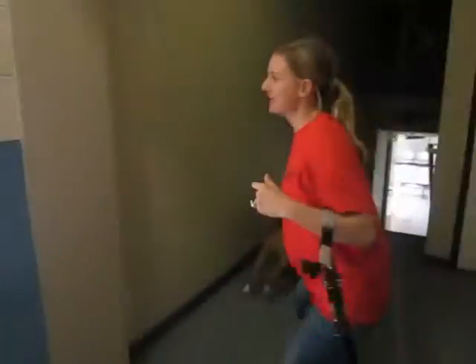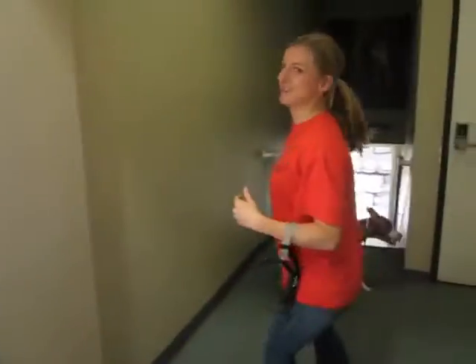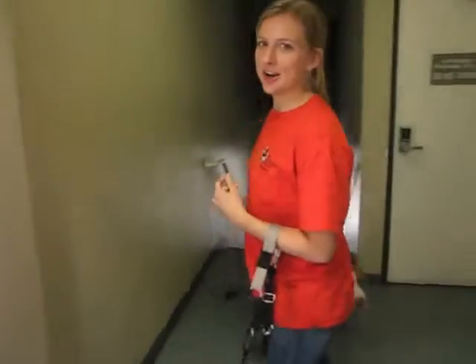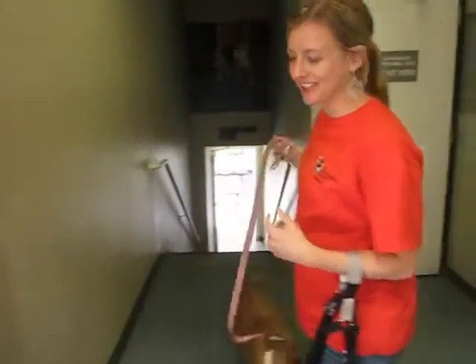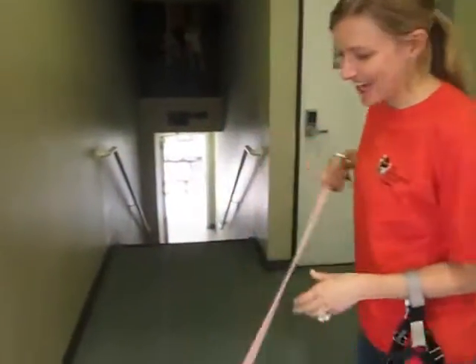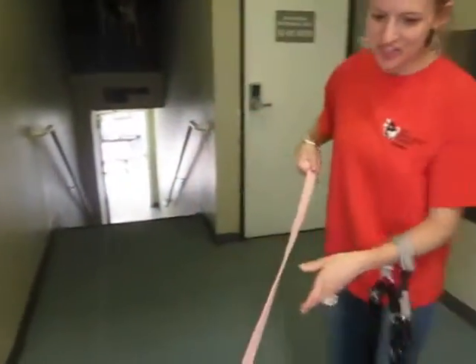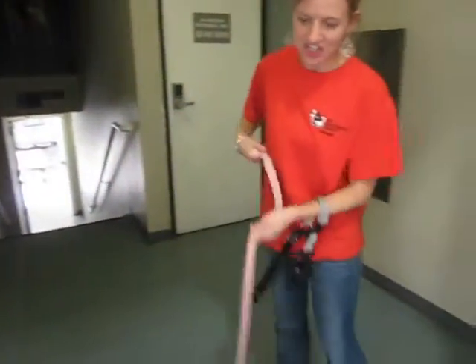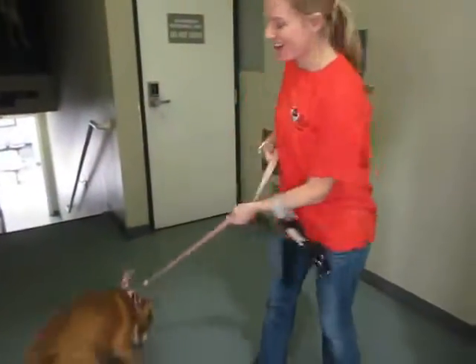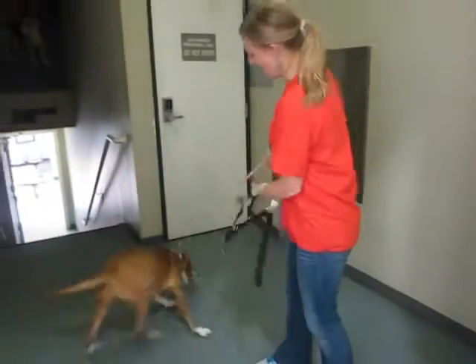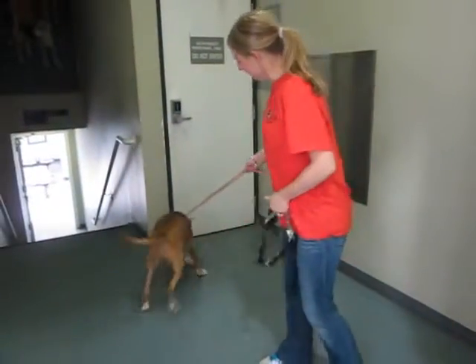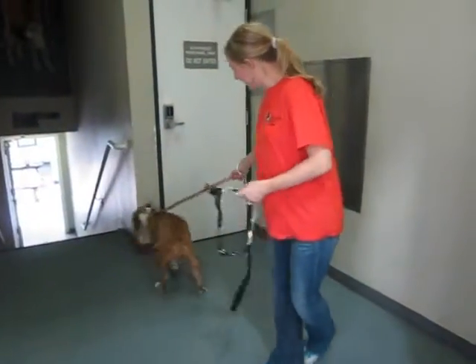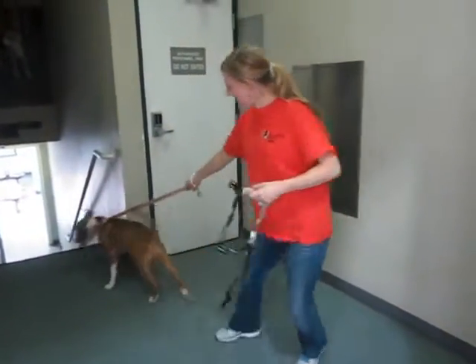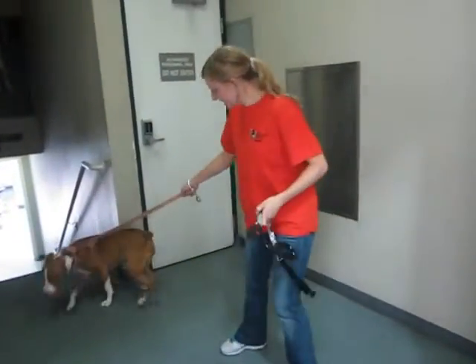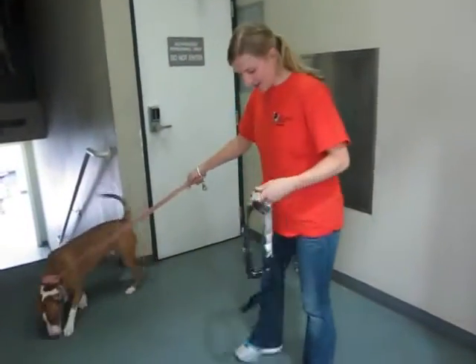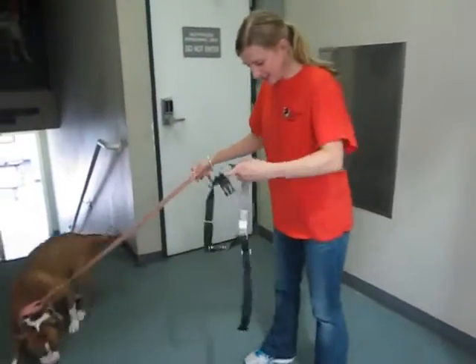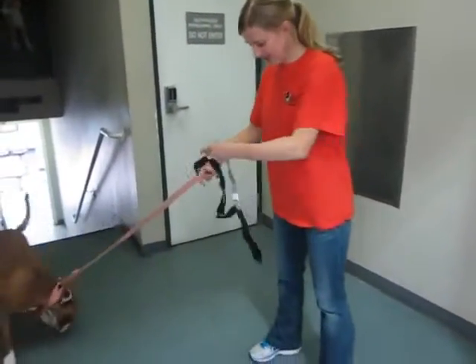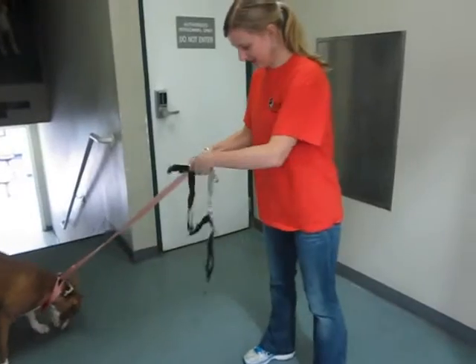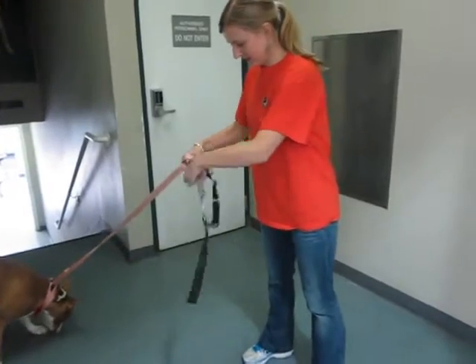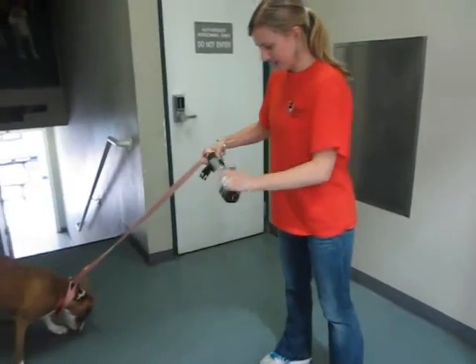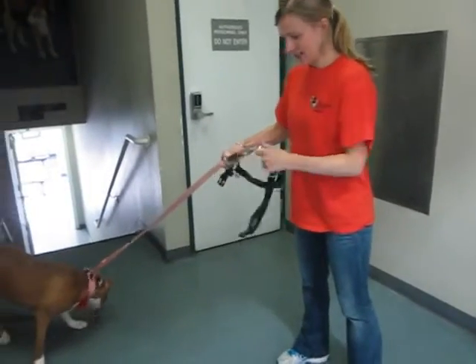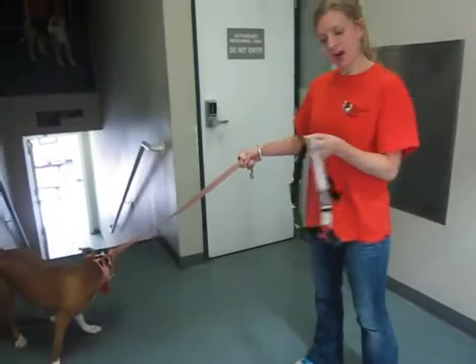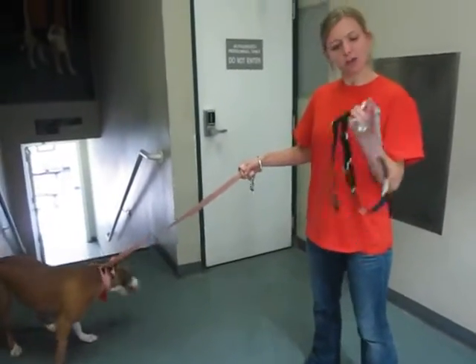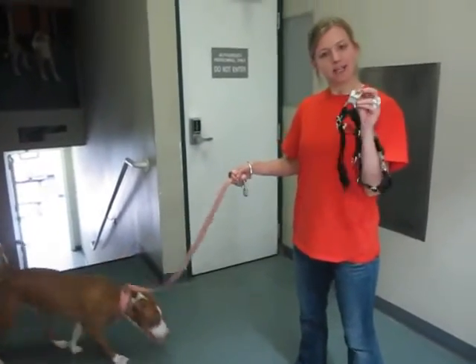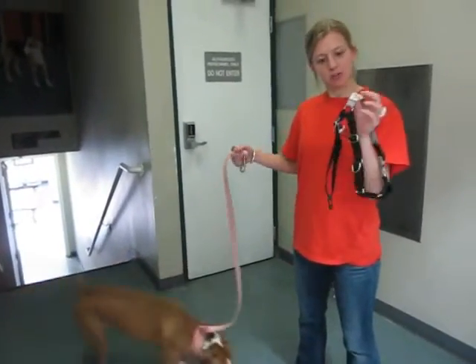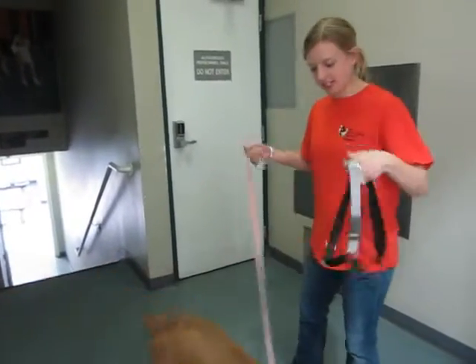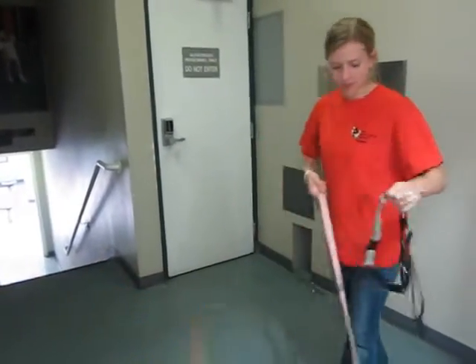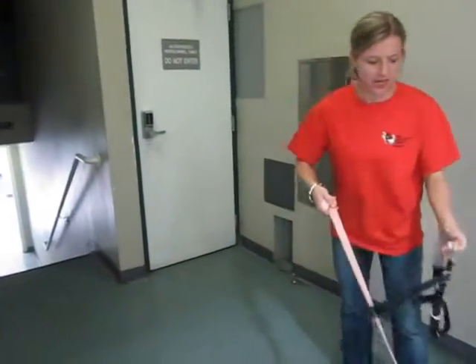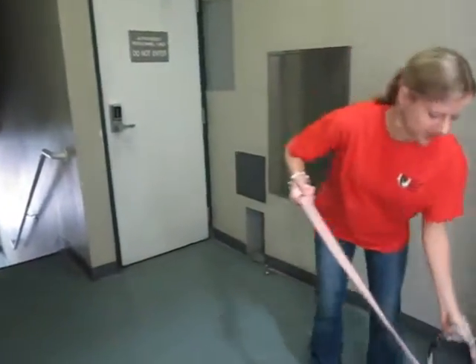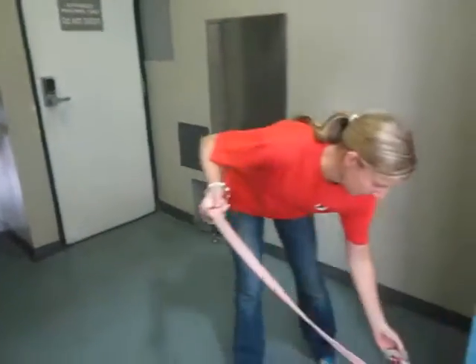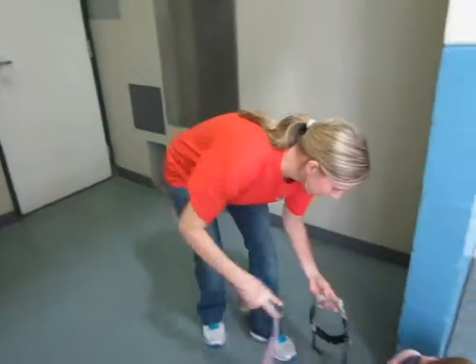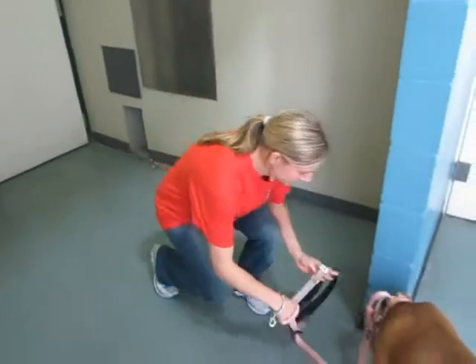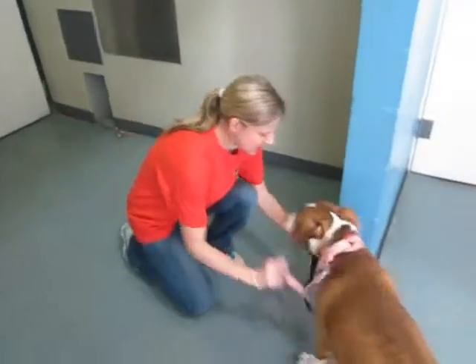Taking him out to an area with a little less distraction. I take the part with his name on it, which is the top, and that's going to go over on top.